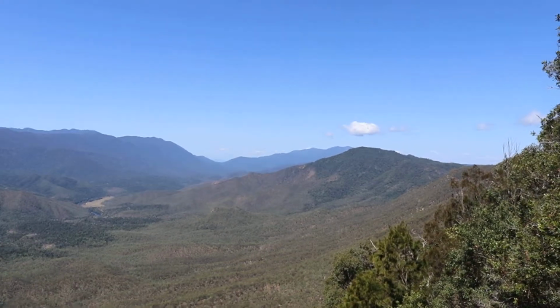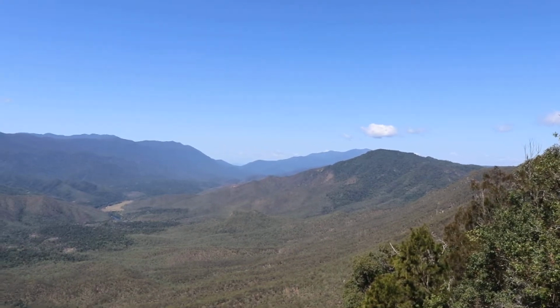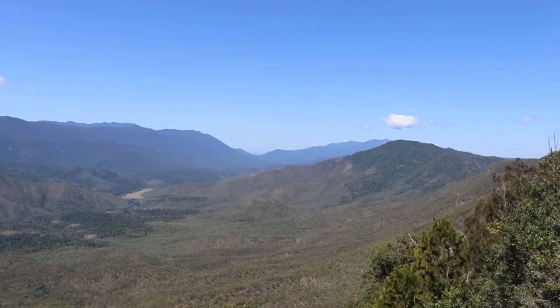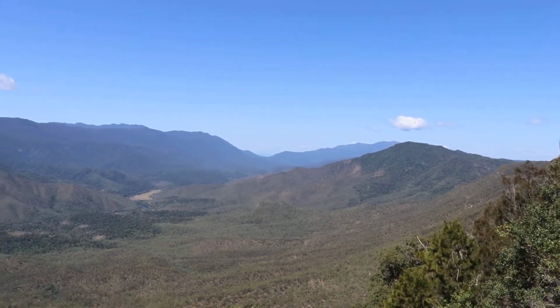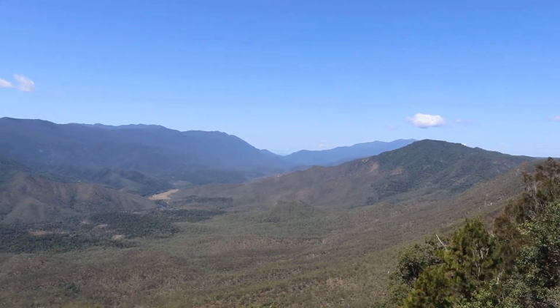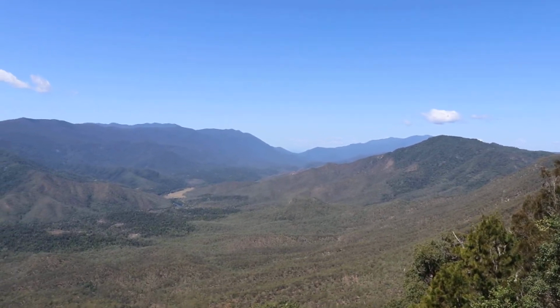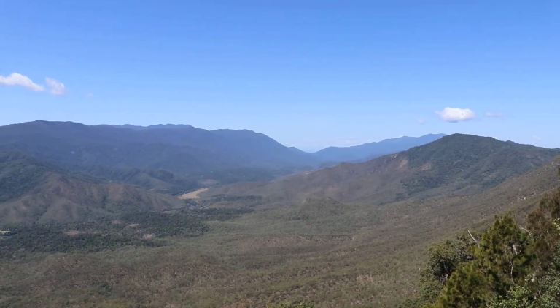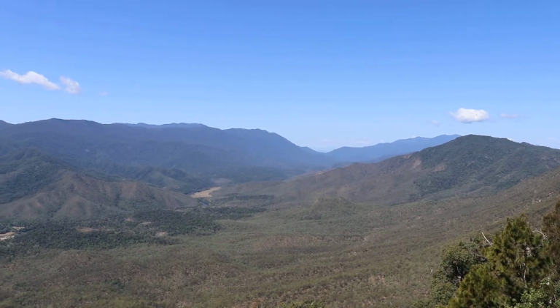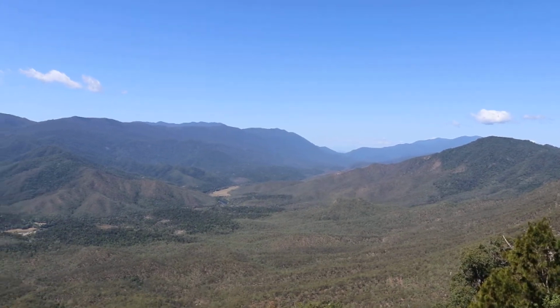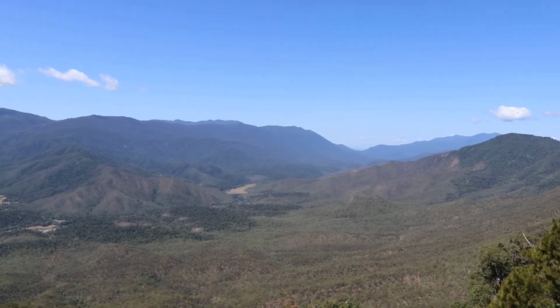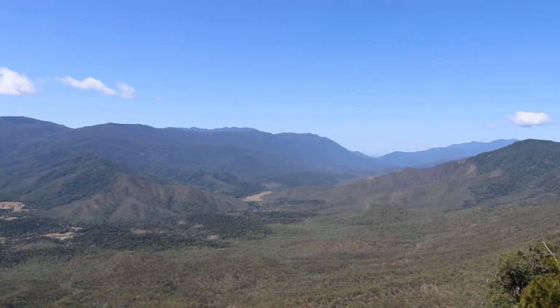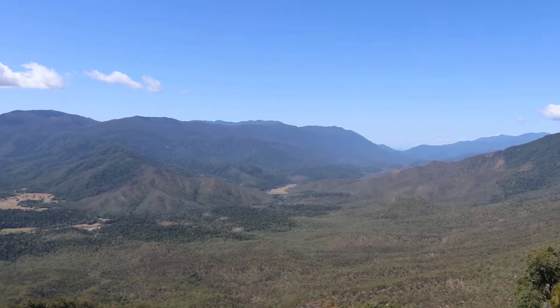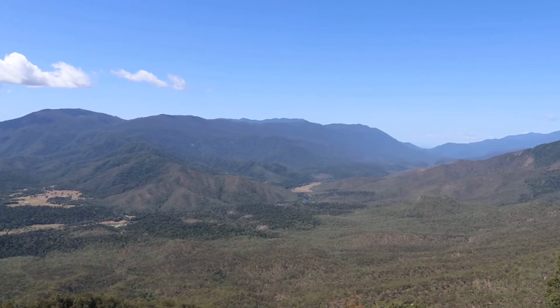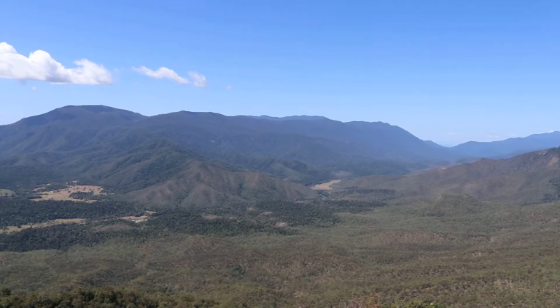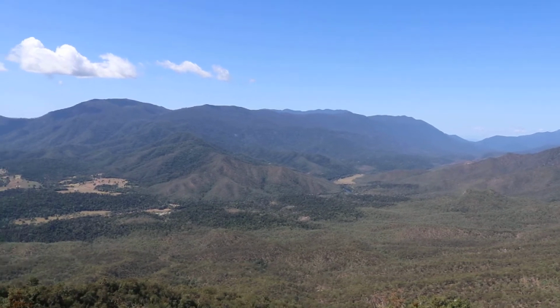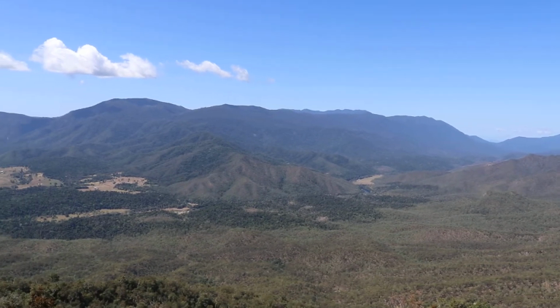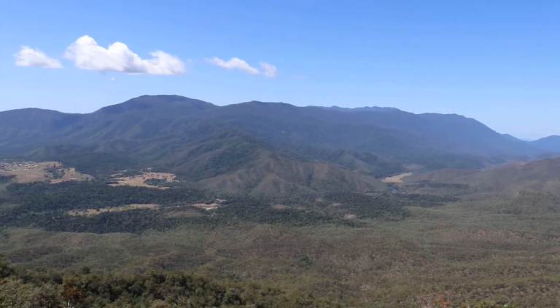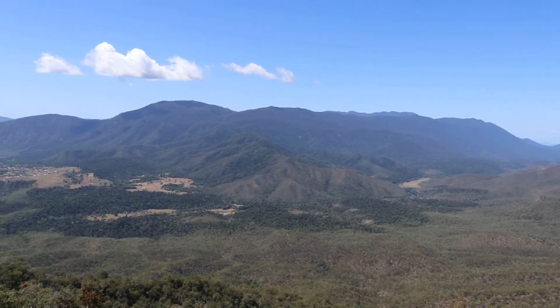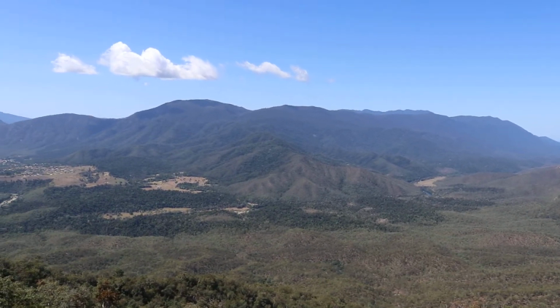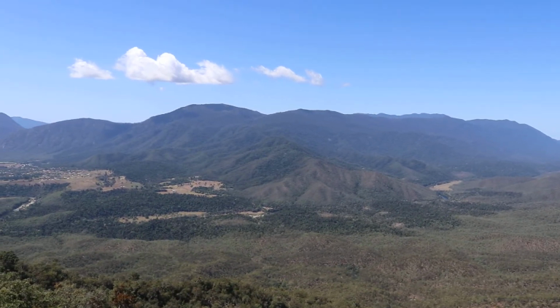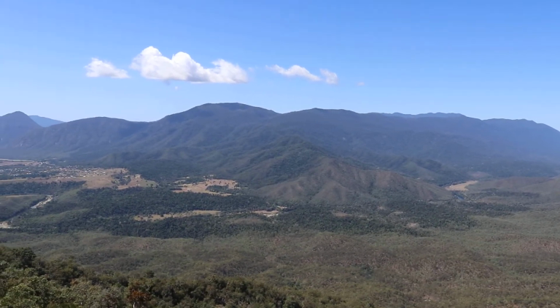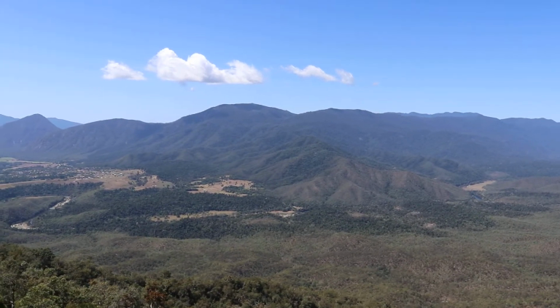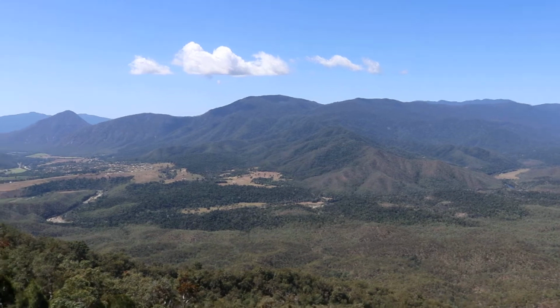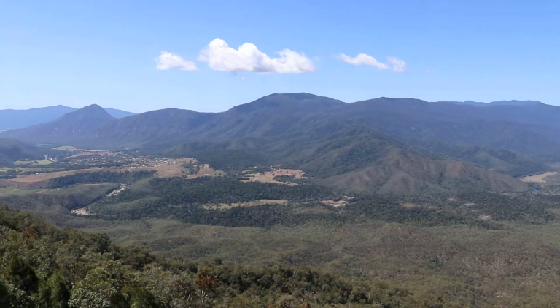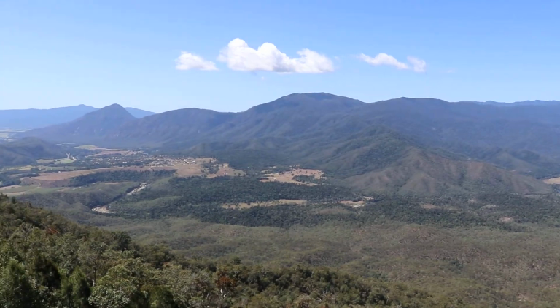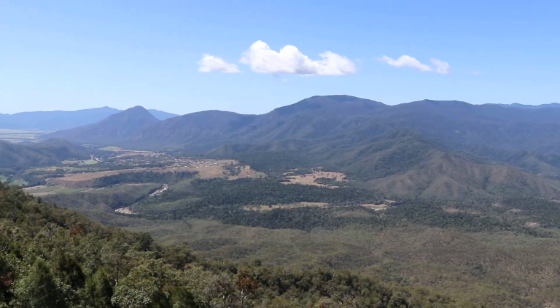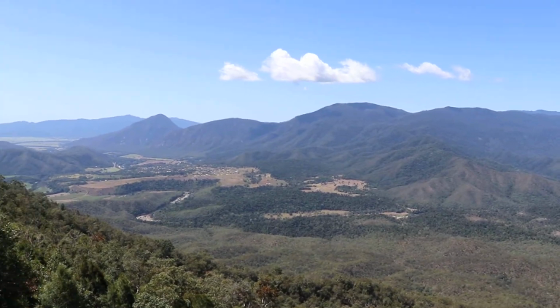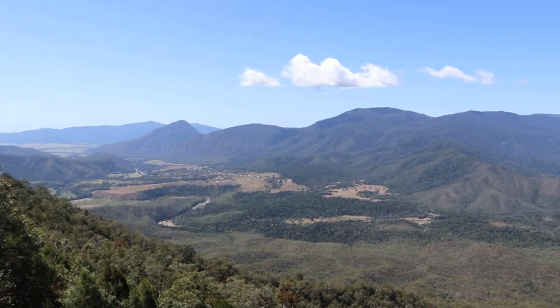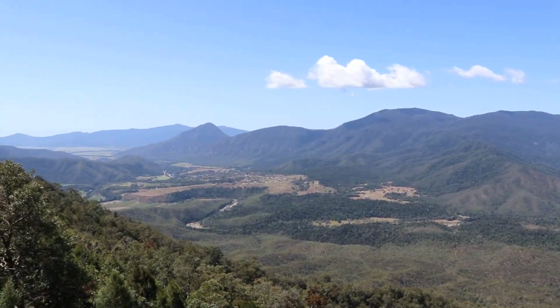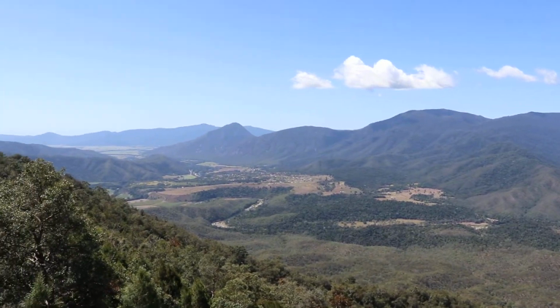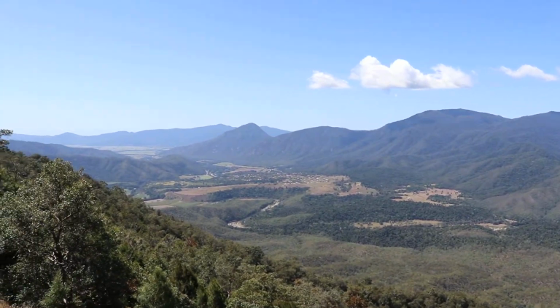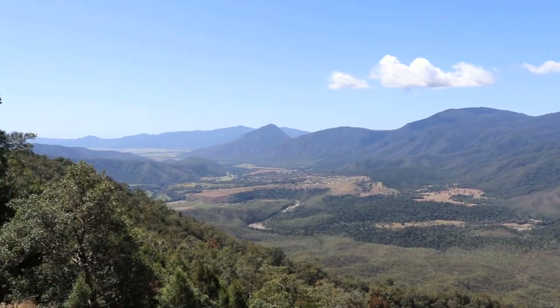How's this for a lookout? This is called the Gillies Range Lookout — of course it's up on the Gillies Range. There's four k's of four wheel drive to get in here to this point. And what a view.